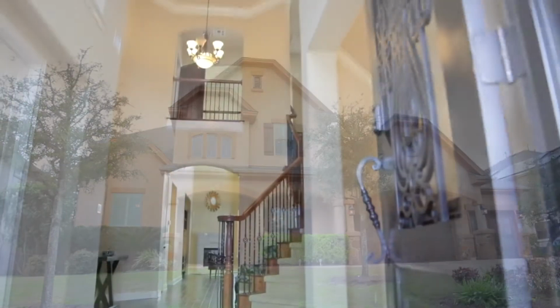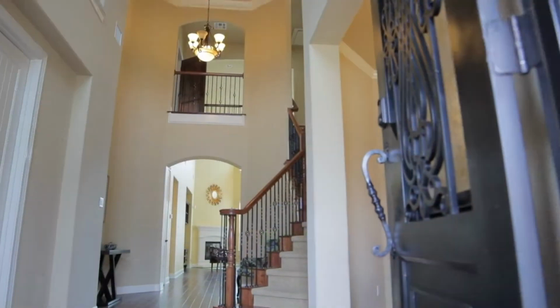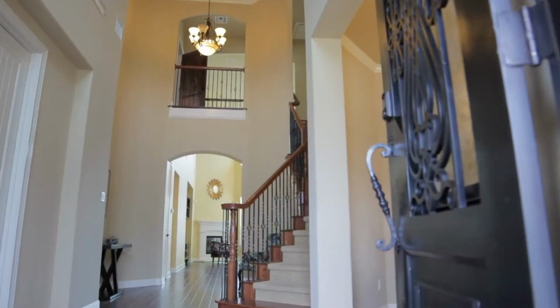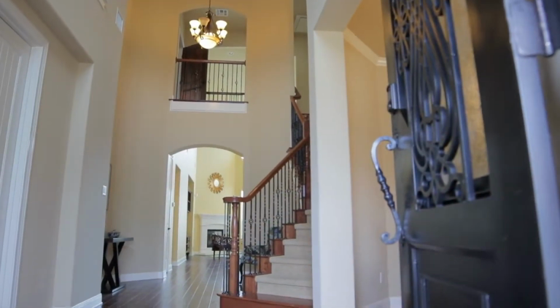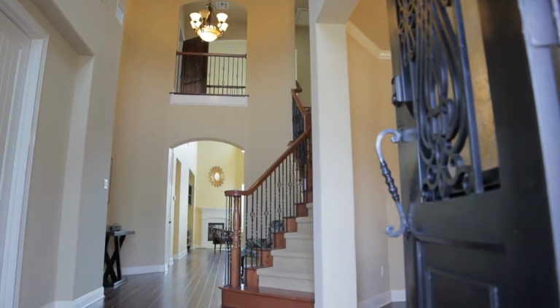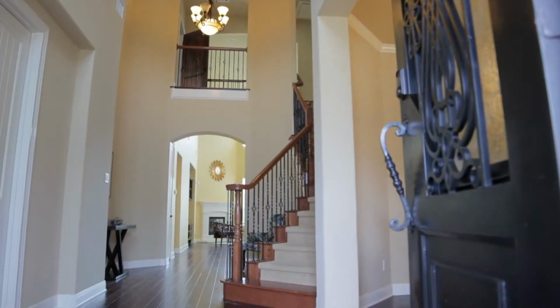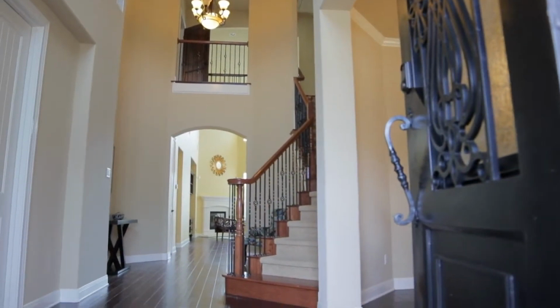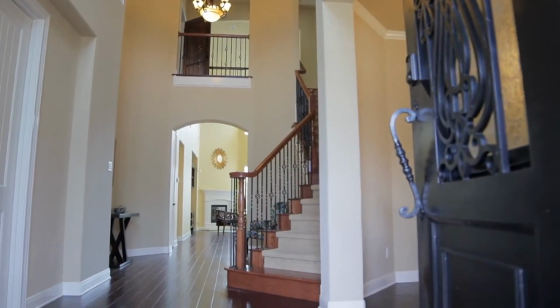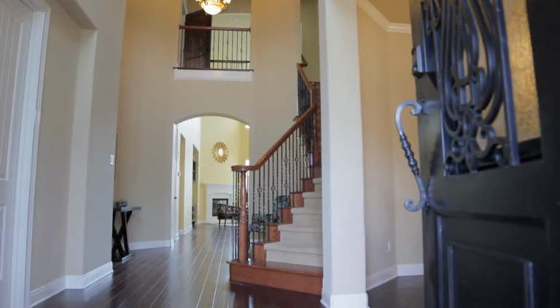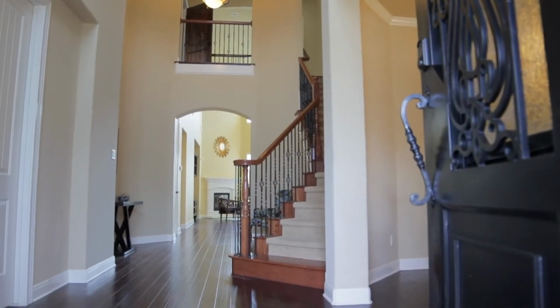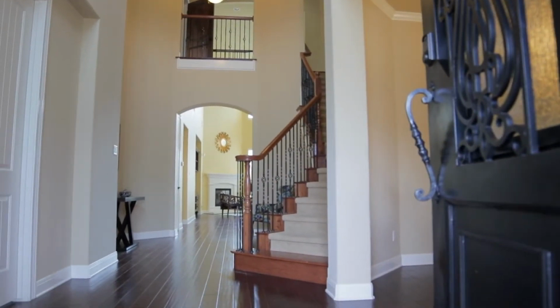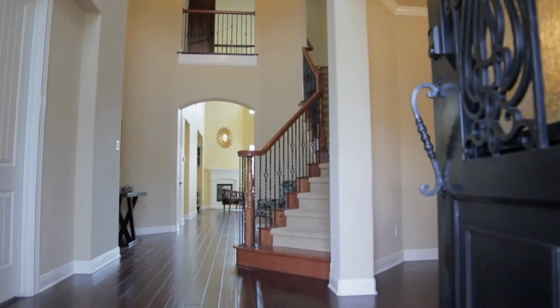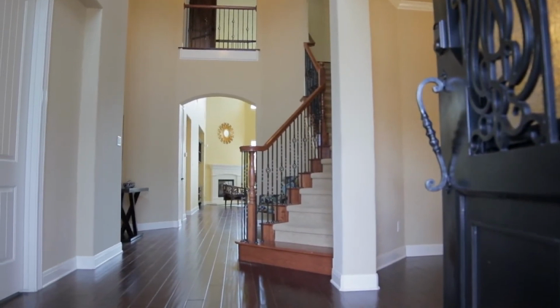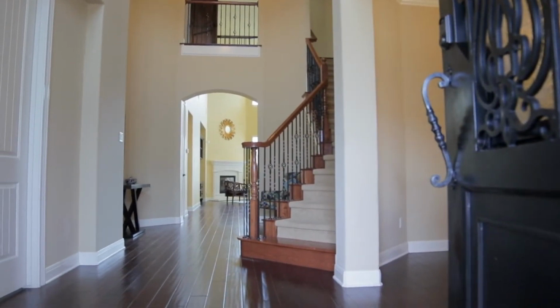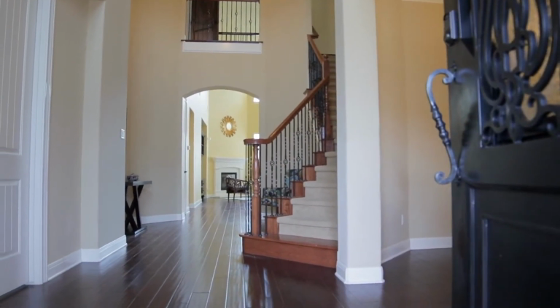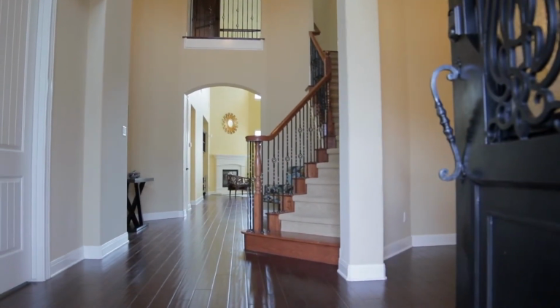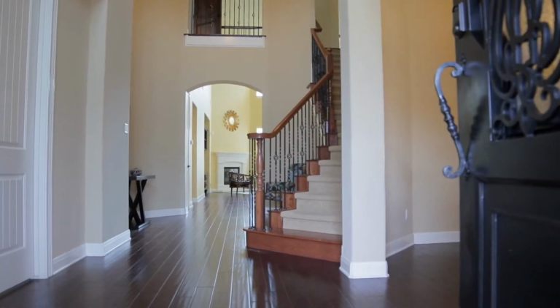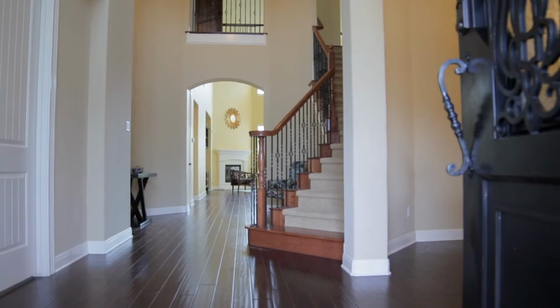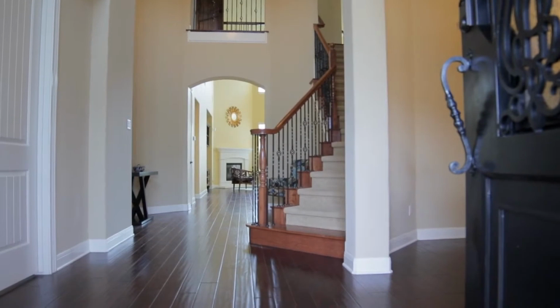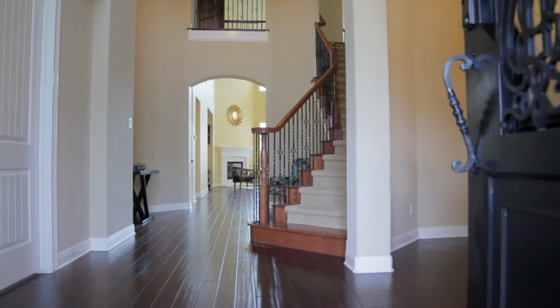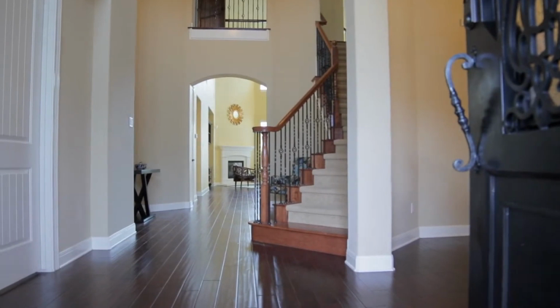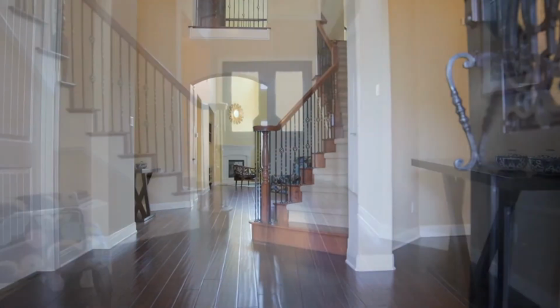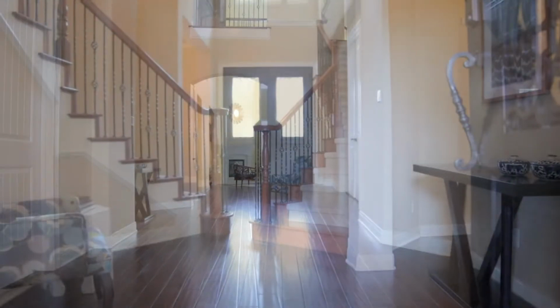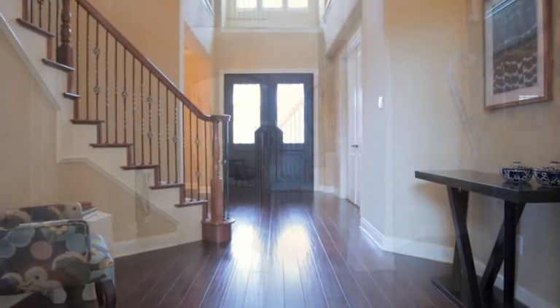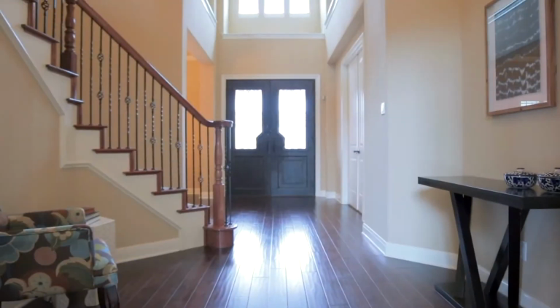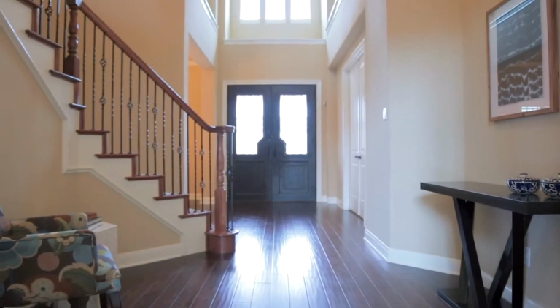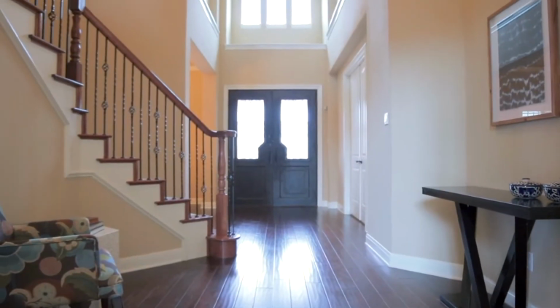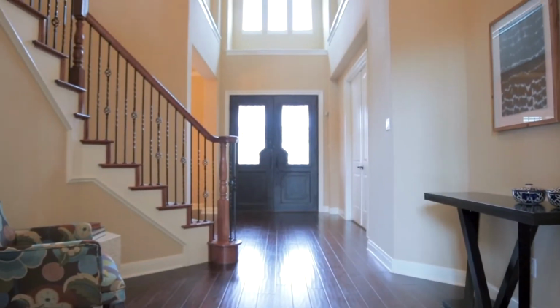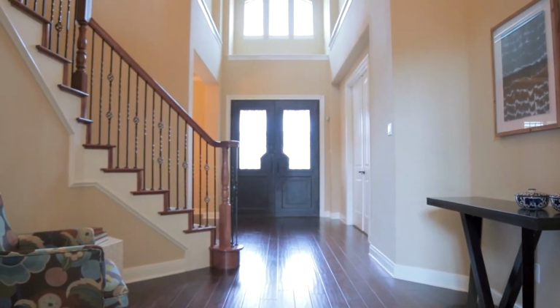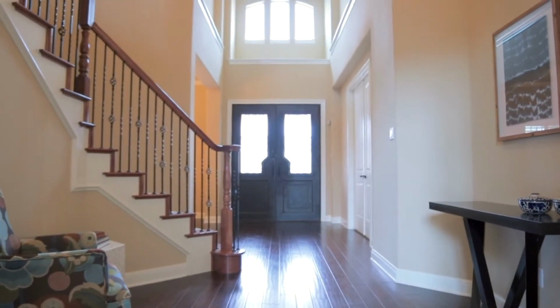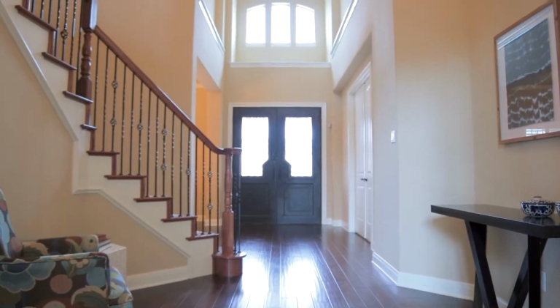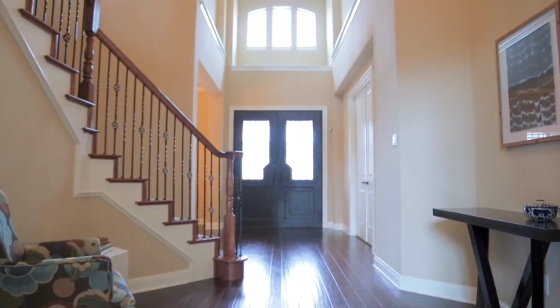Wrought iron Cantera doors open to reveal a two-story foyer, hand-scraped hardwood floors, and an abundance of natural light.